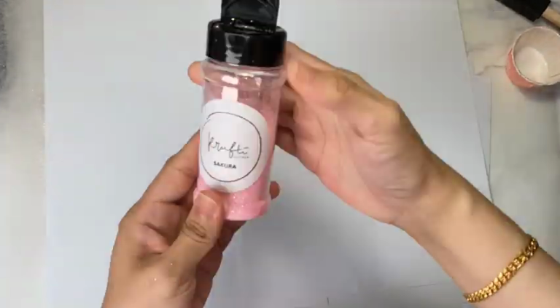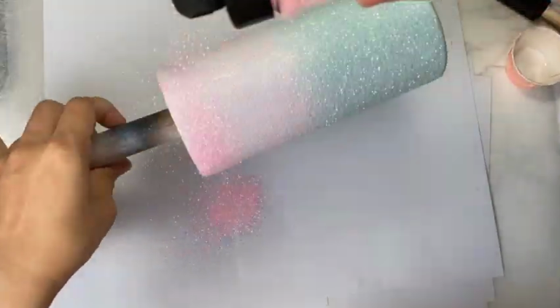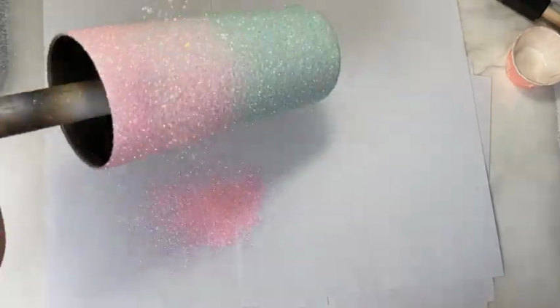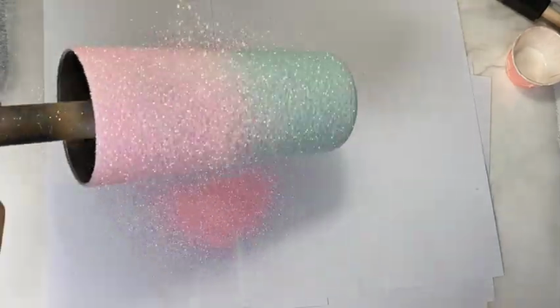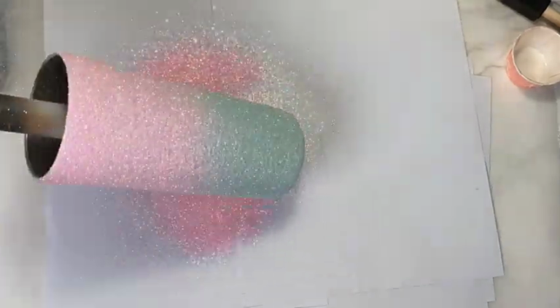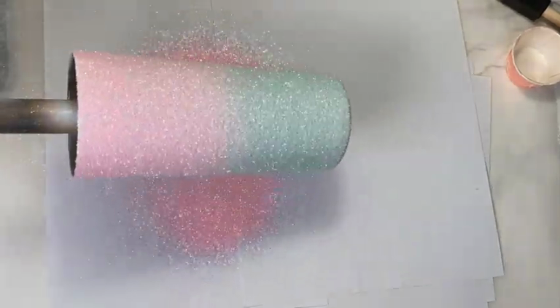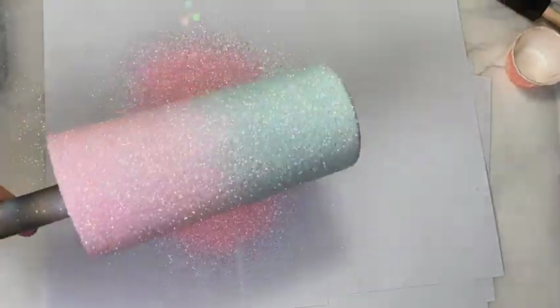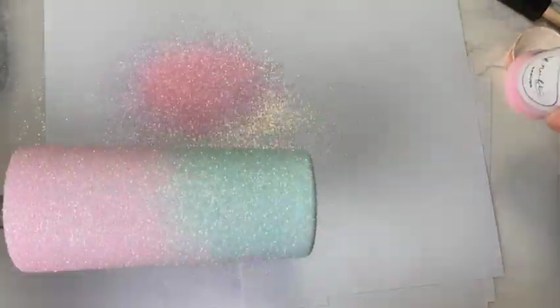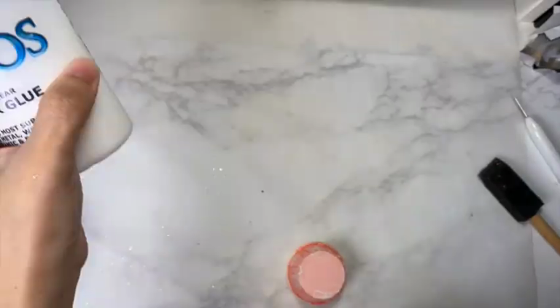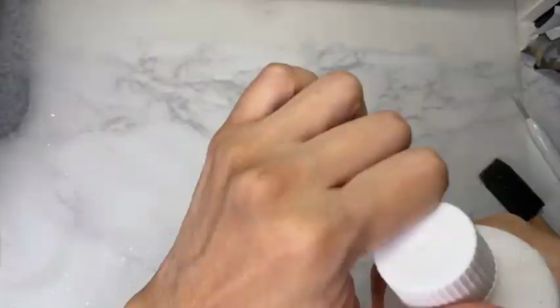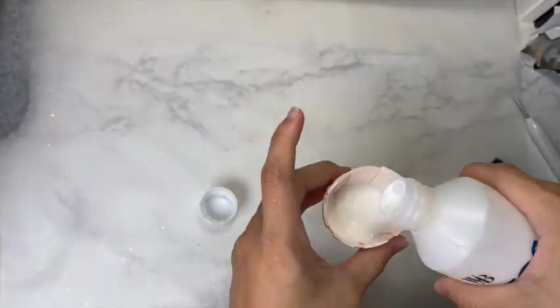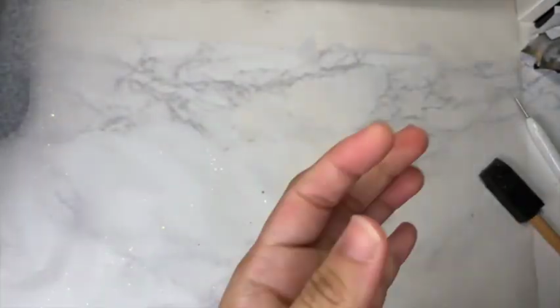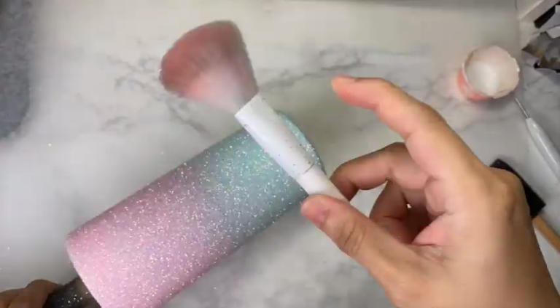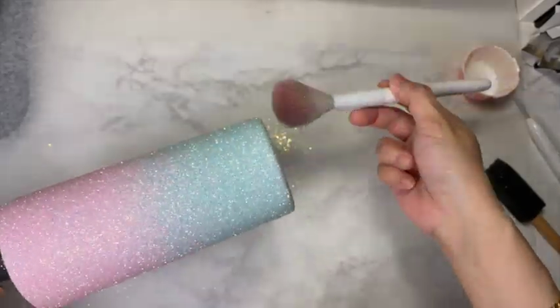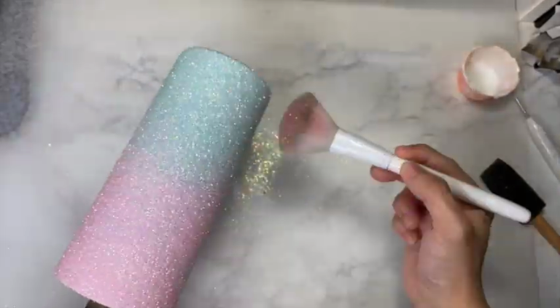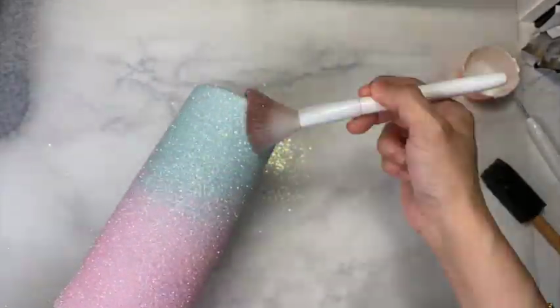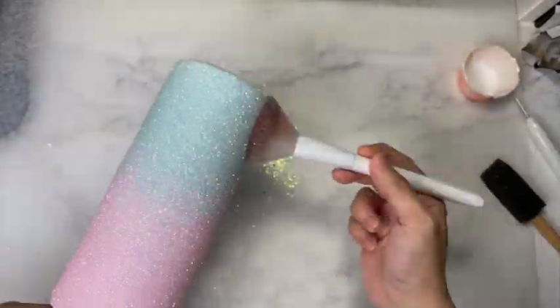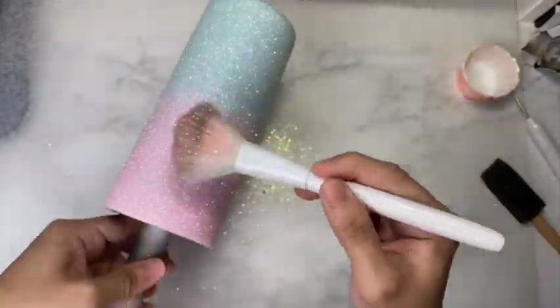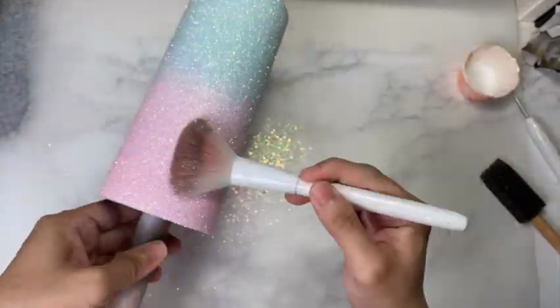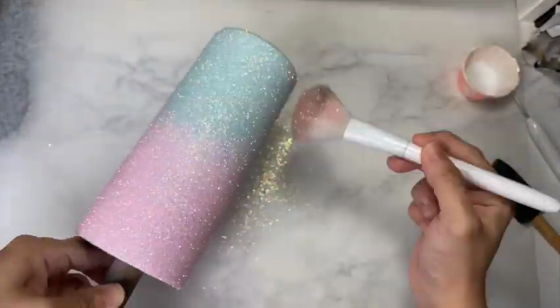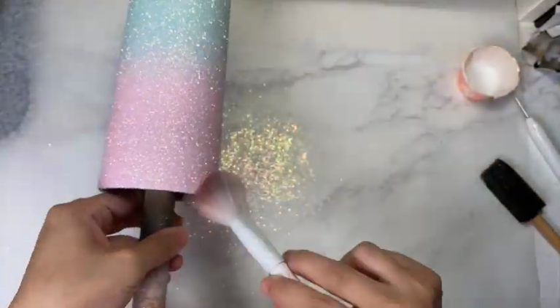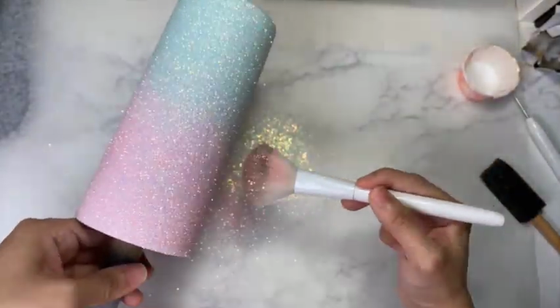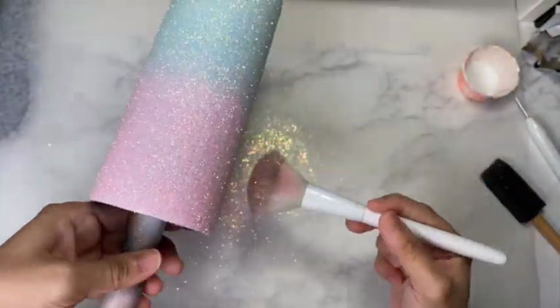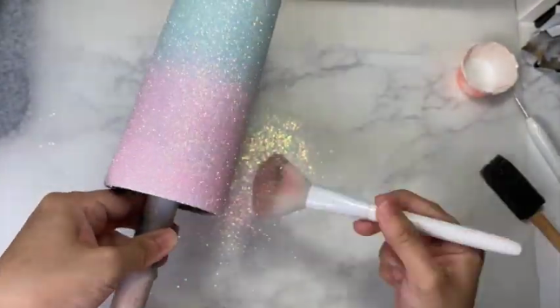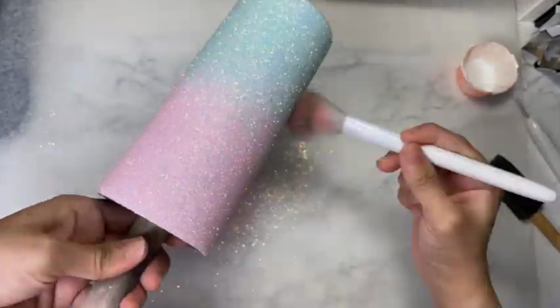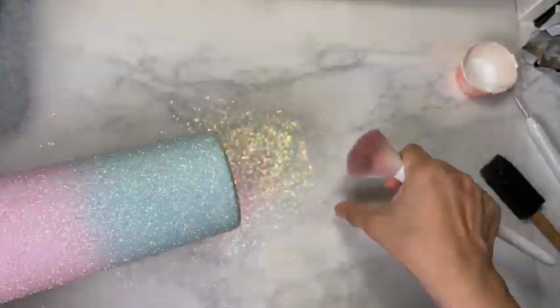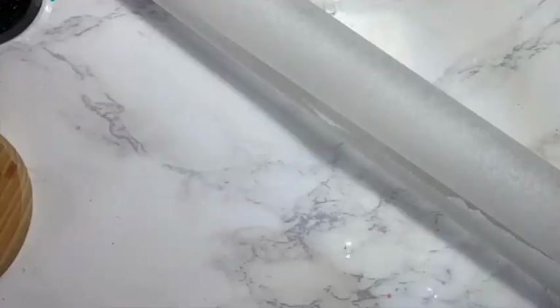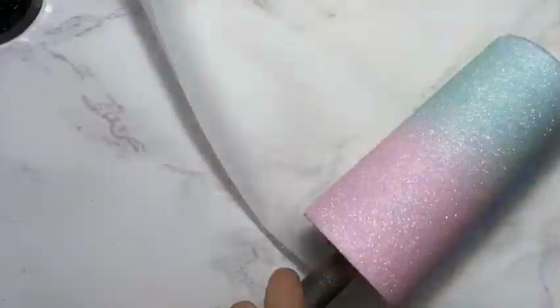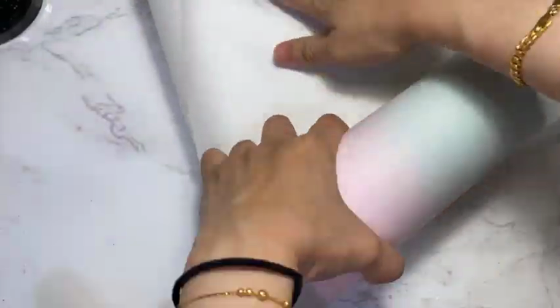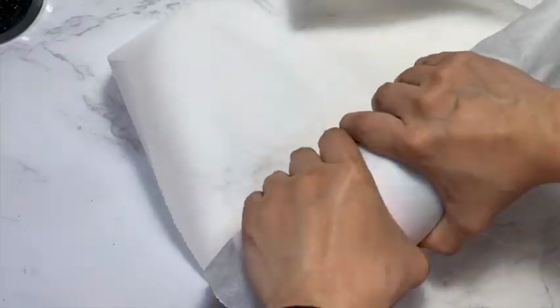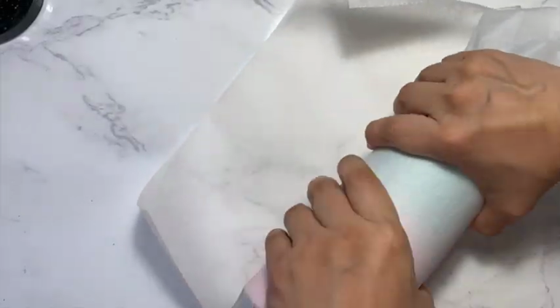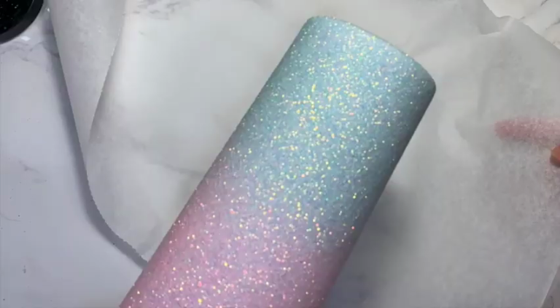So this is after 30 minutes of drying time and I am just brushing off the excess glitter and then smushing the glitters down.